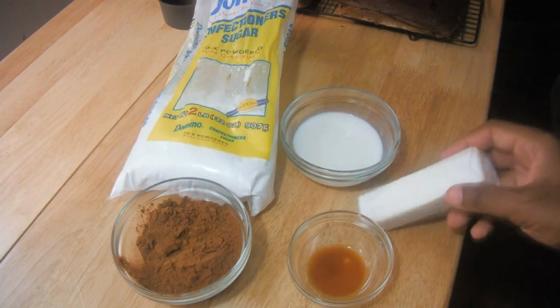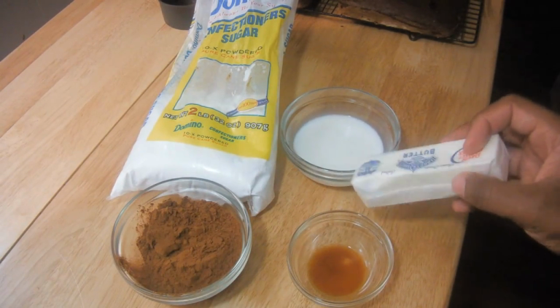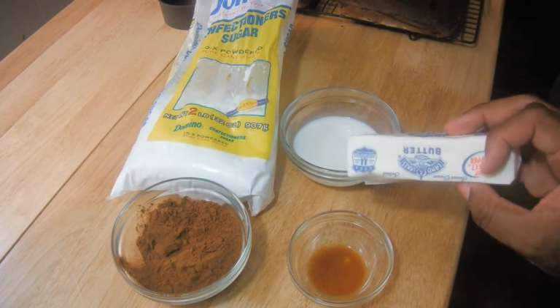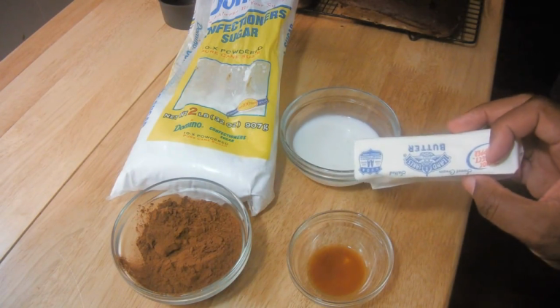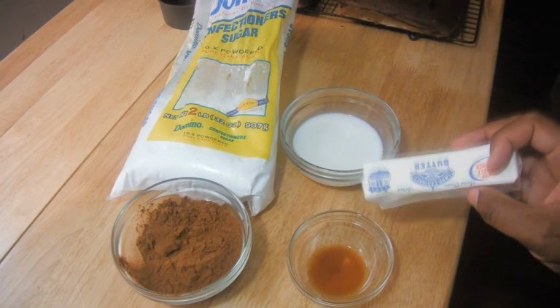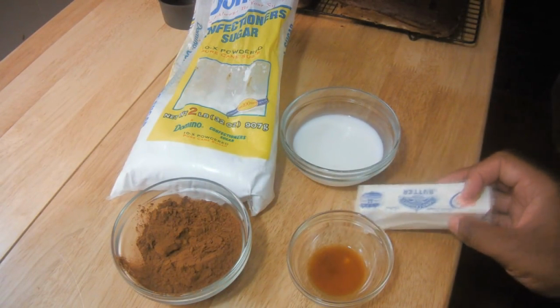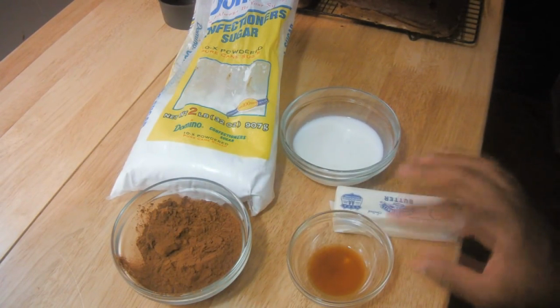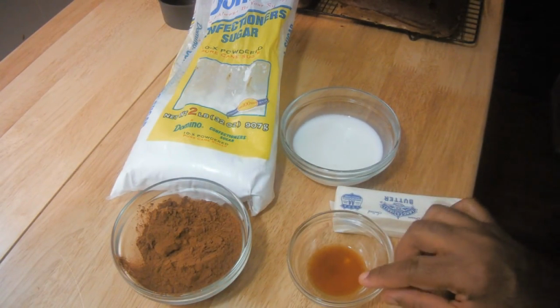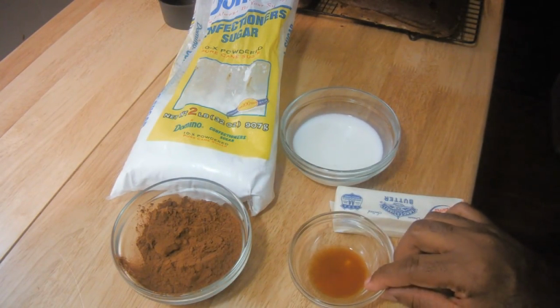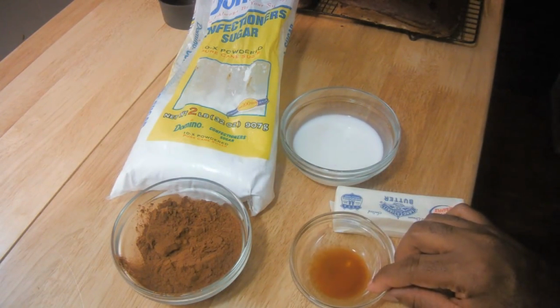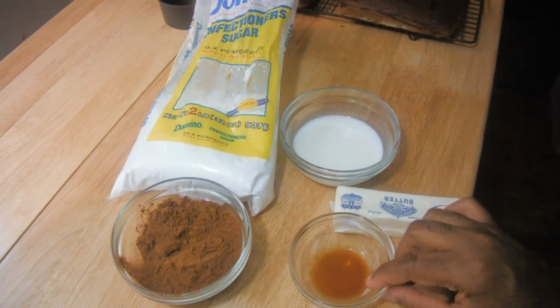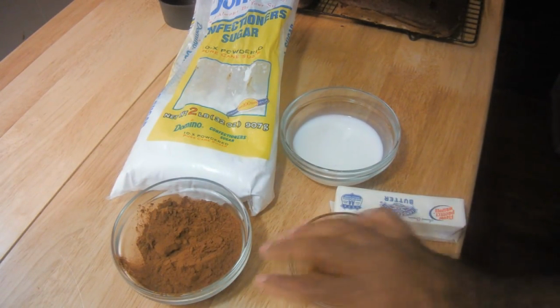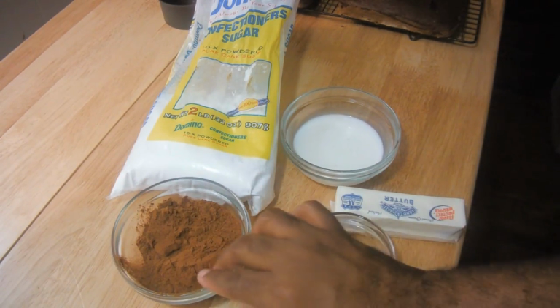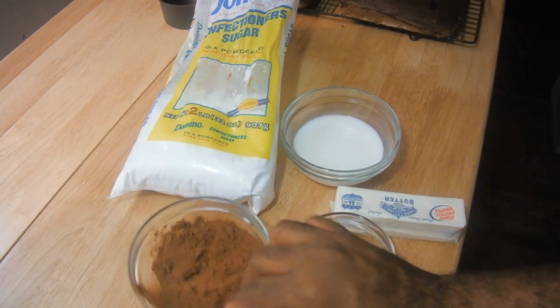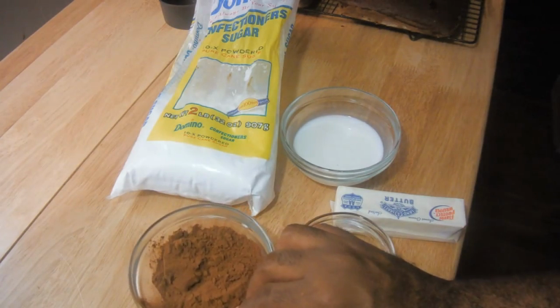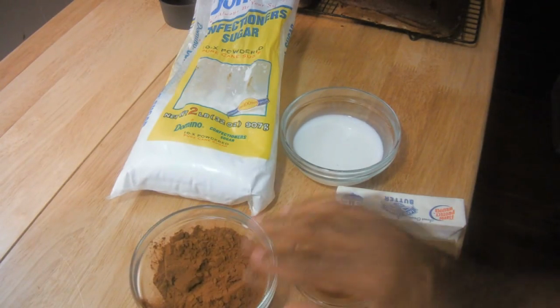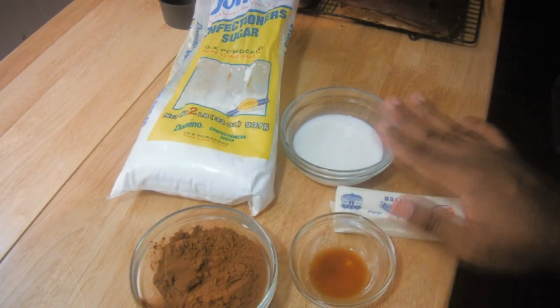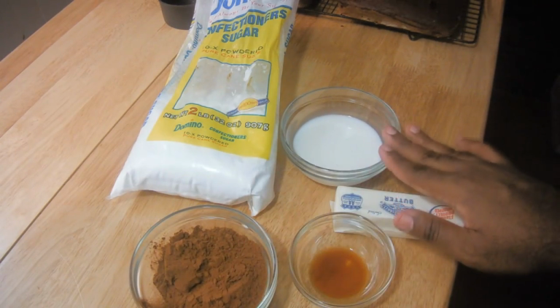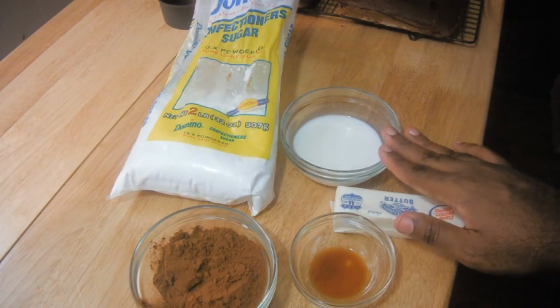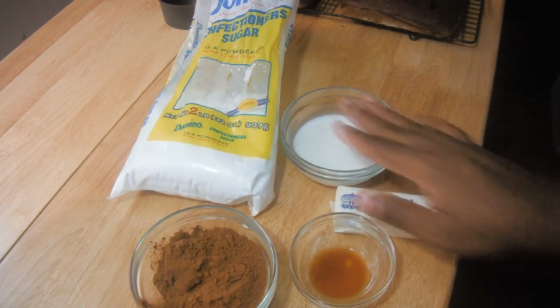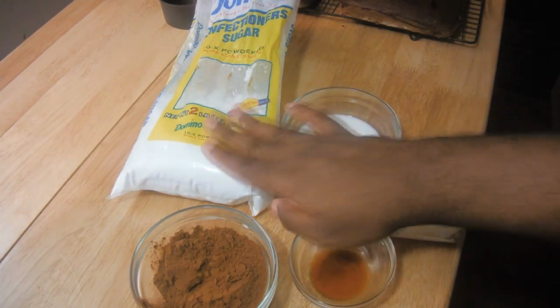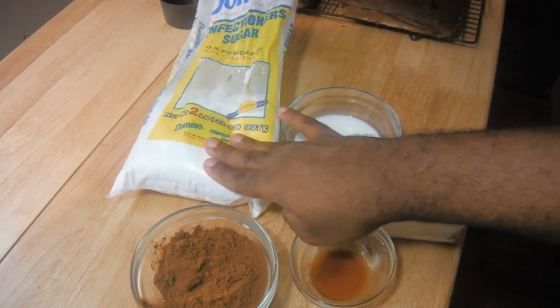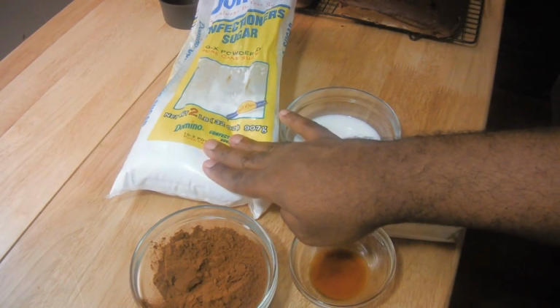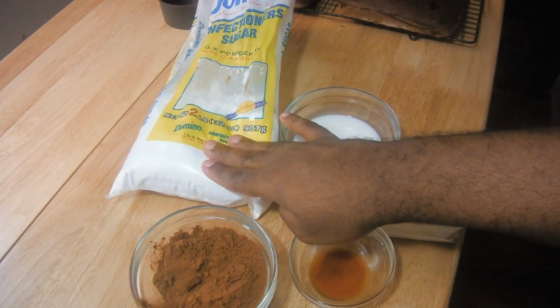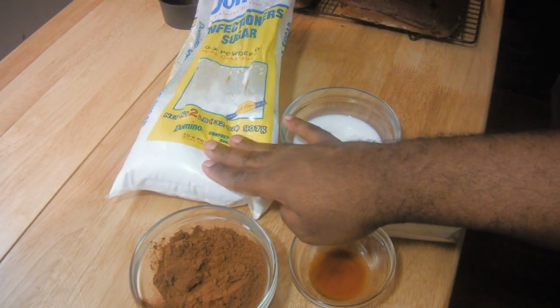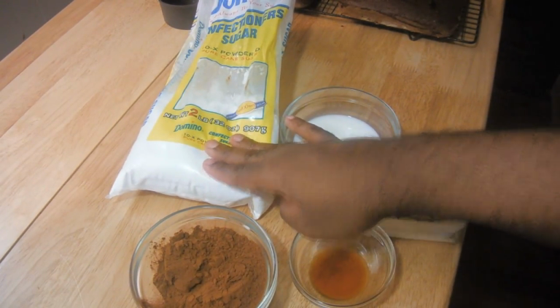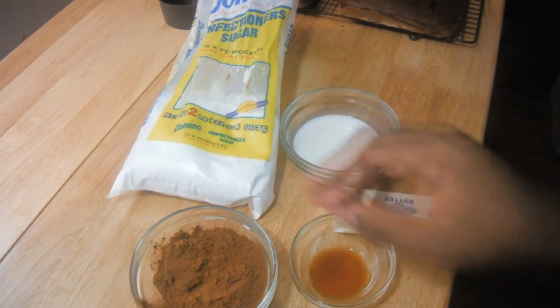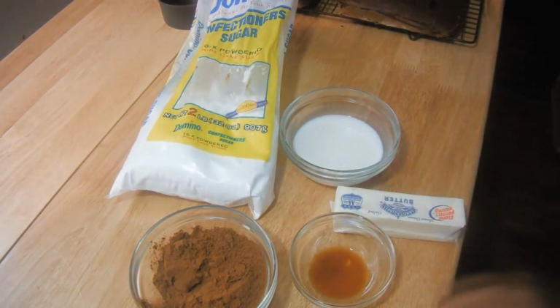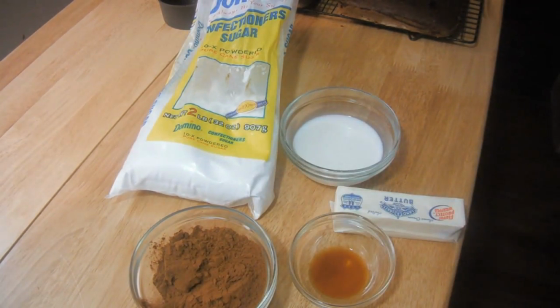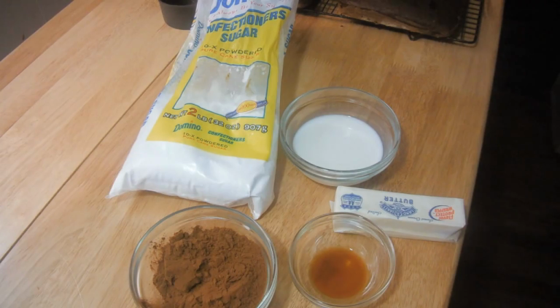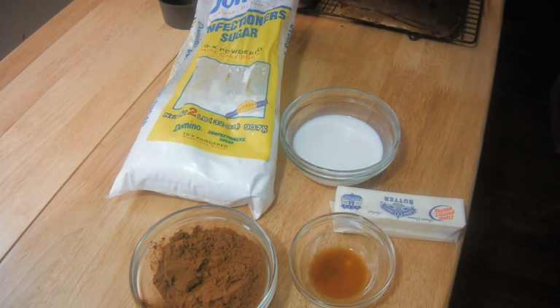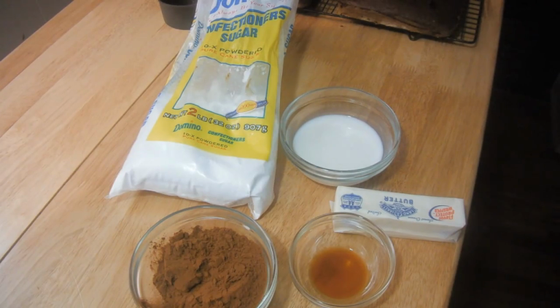You need 6 tablespoons of butter at room temperature, 2 teaspoons of vanilla, 1 cup of cocoa powder, 1 third of a cup of milk, and 2 and 2 thirds cups of confectioners' sugar.